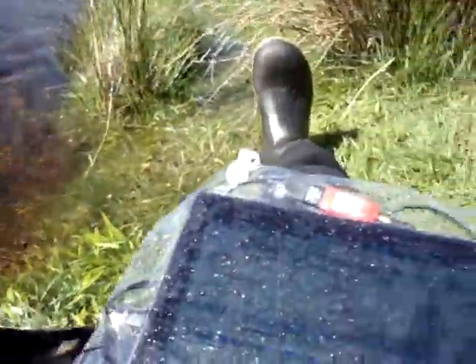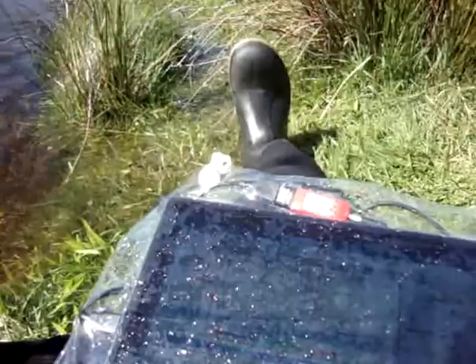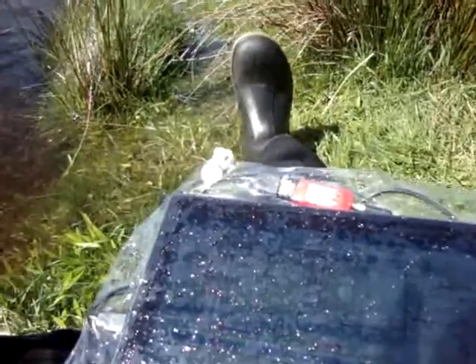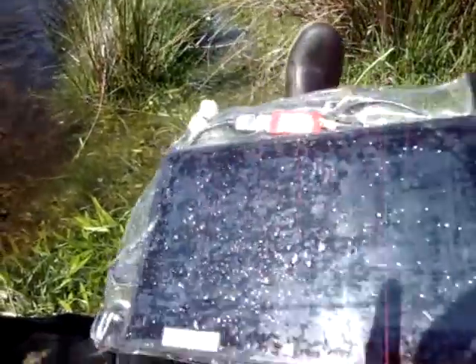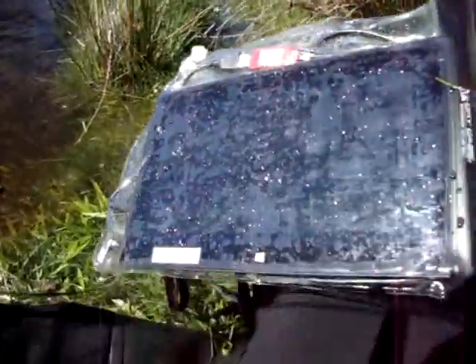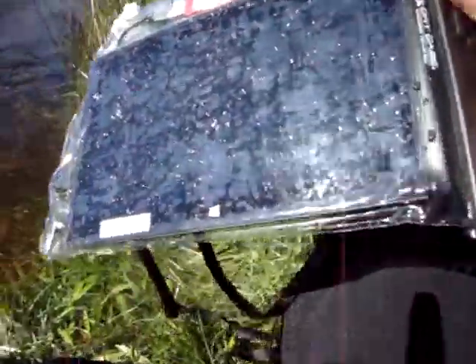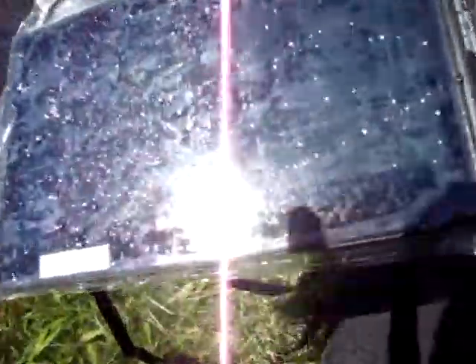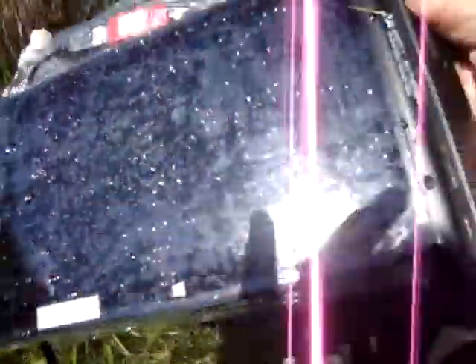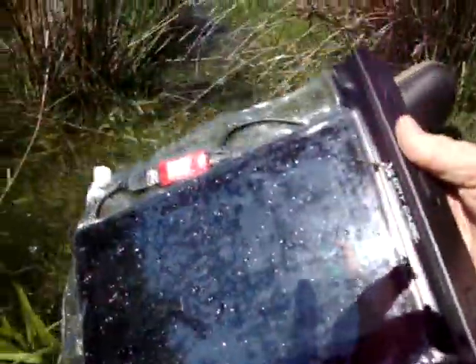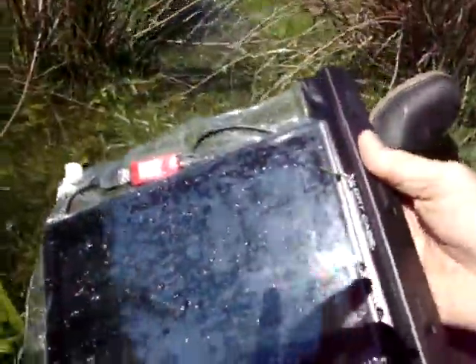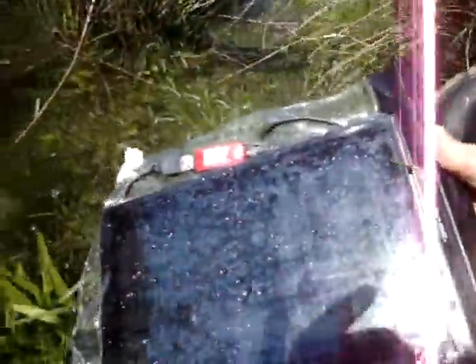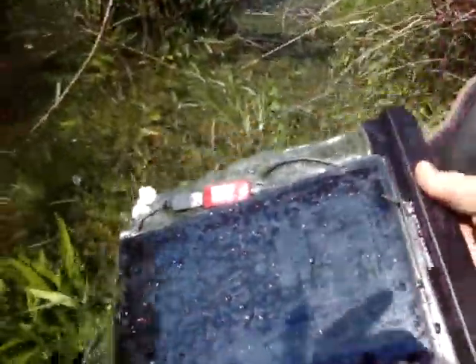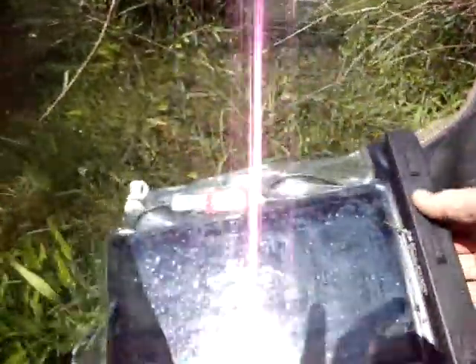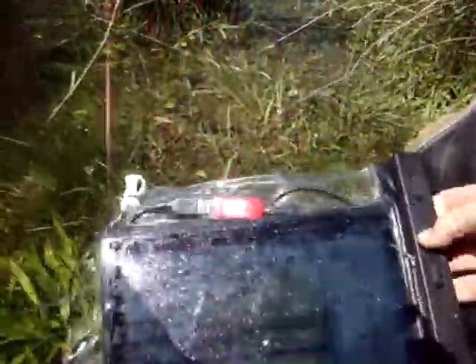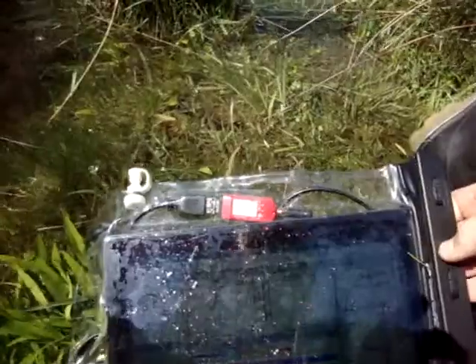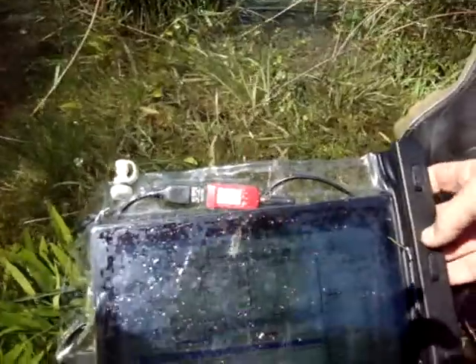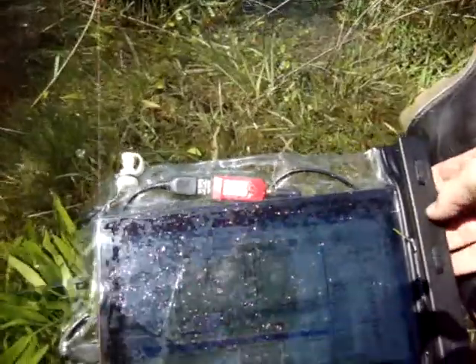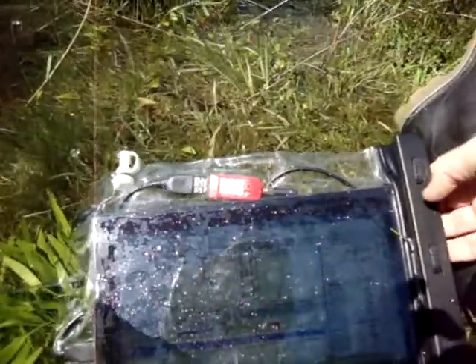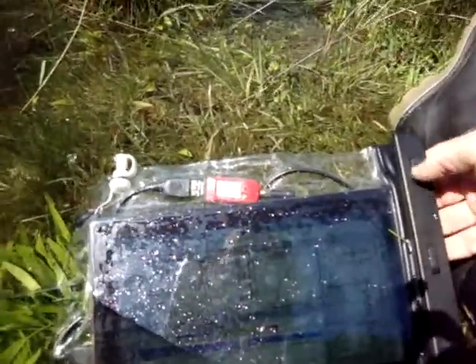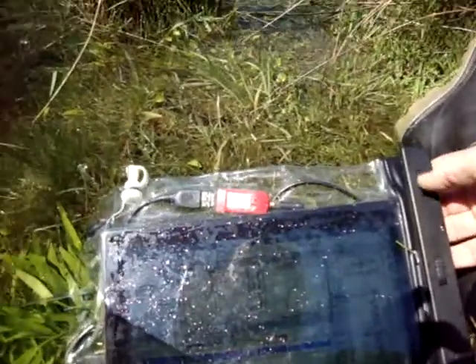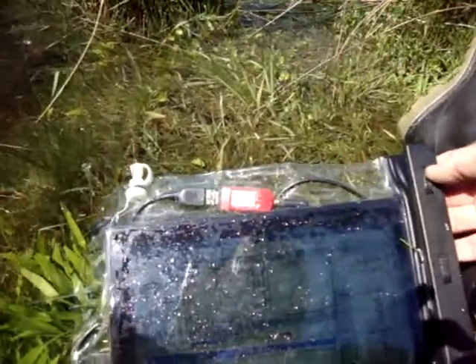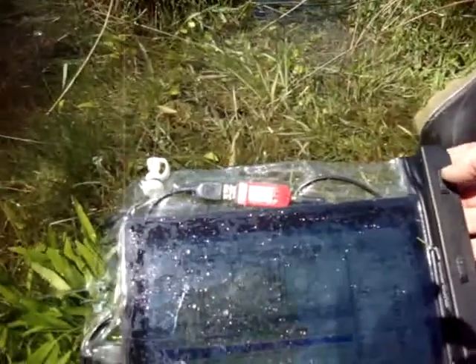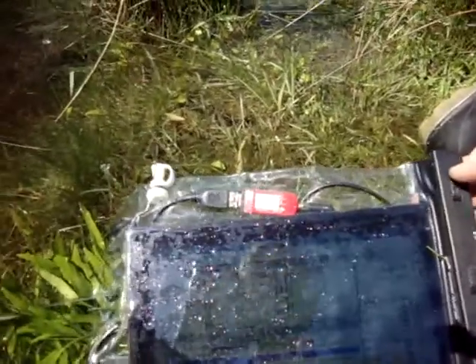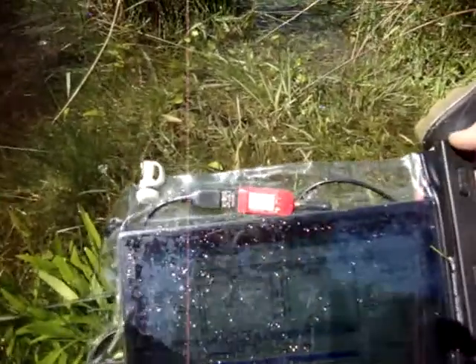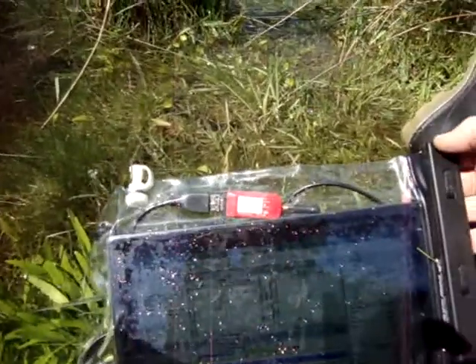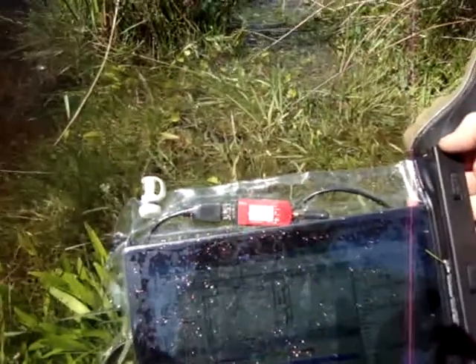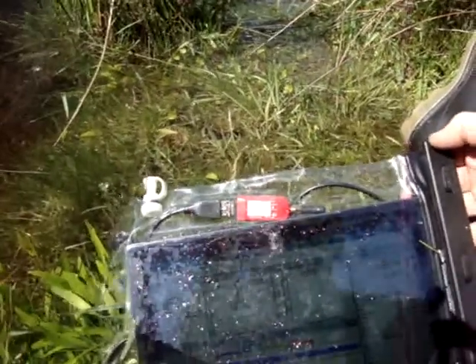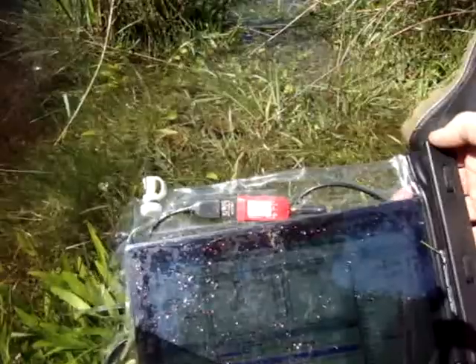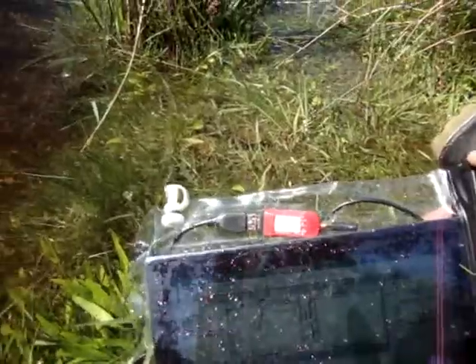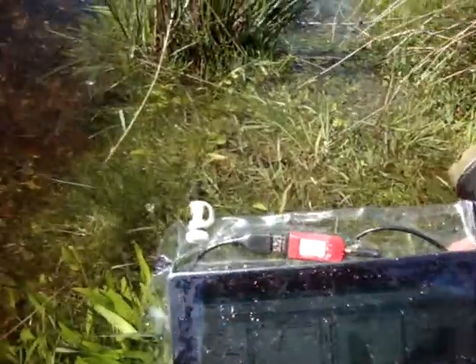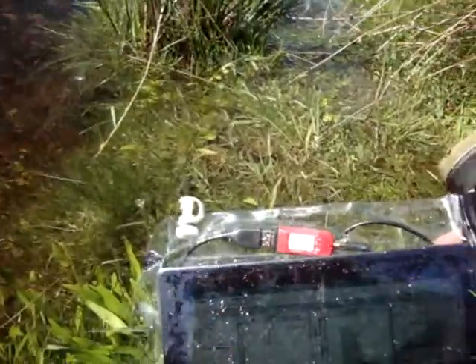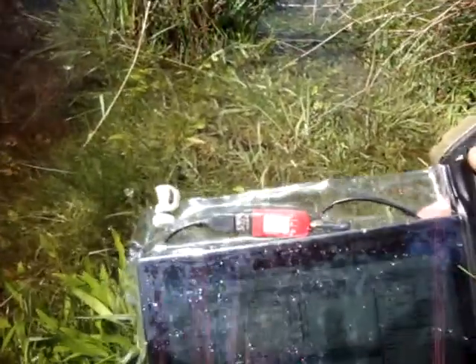This Drycase does seem to be pretty robust. It handles lots of water on top. You can't use it under water, but that's okay — I don't plan to do that. It's just going to be in a really wet situation. It seems to be fine.